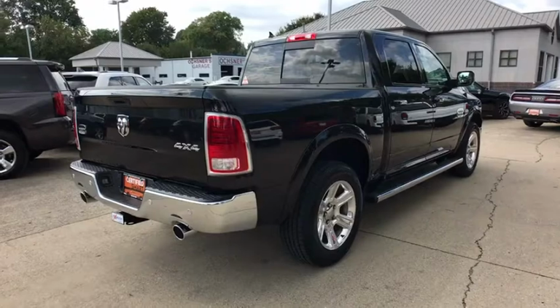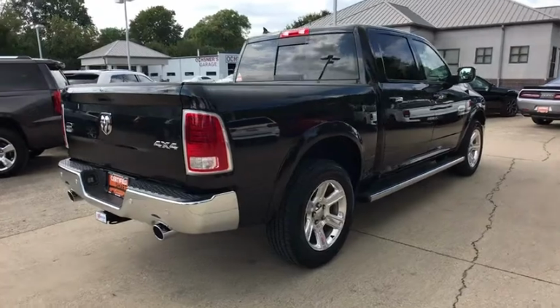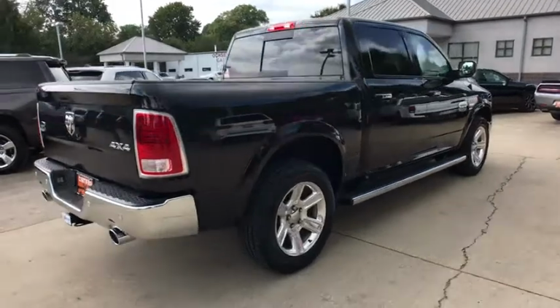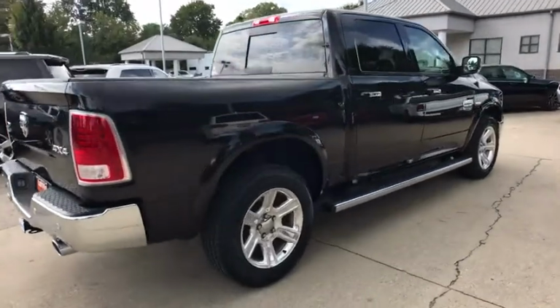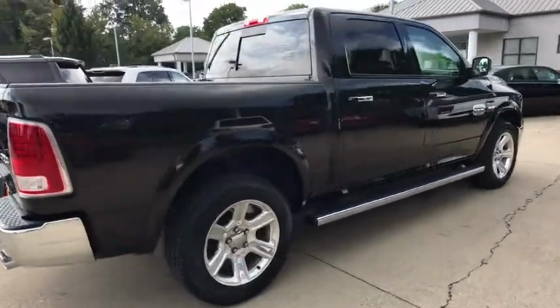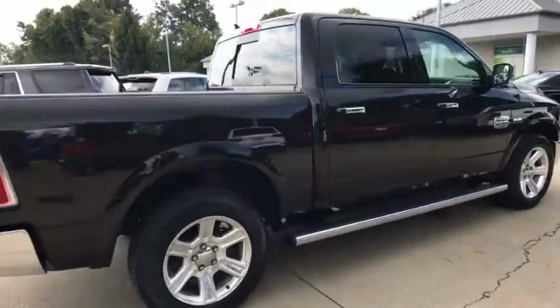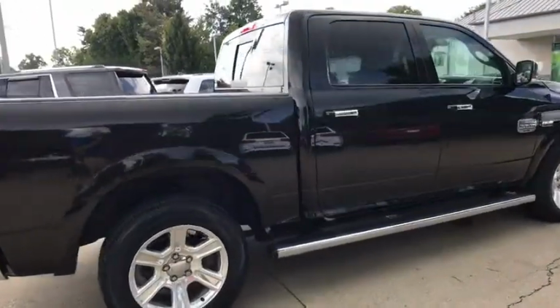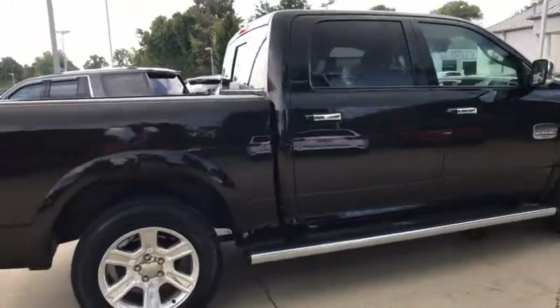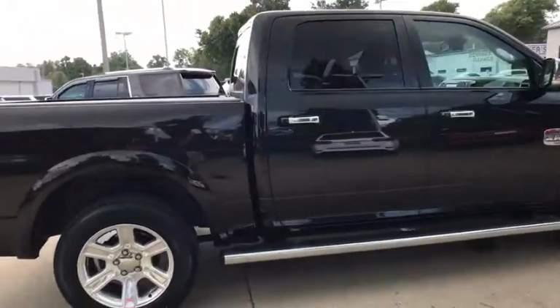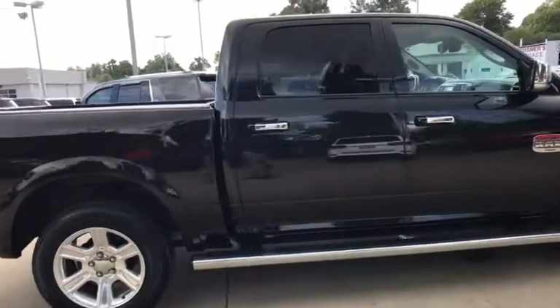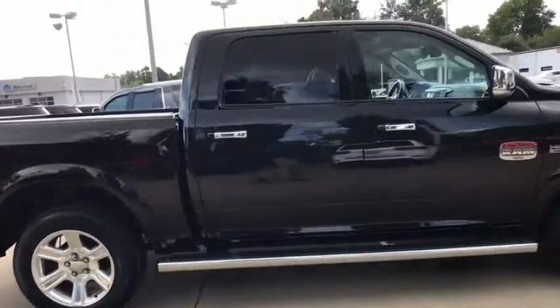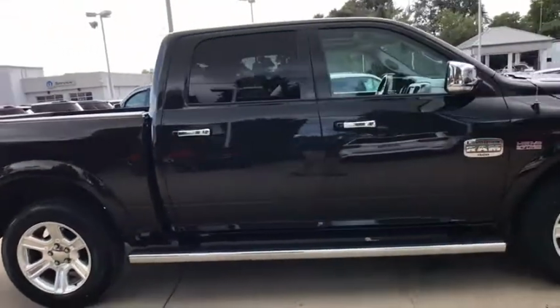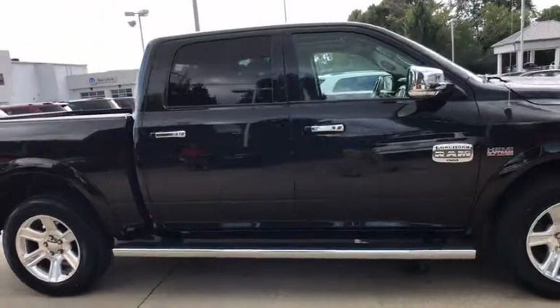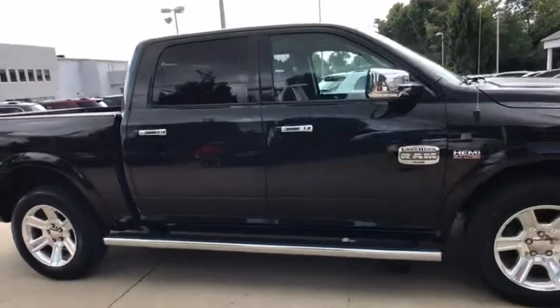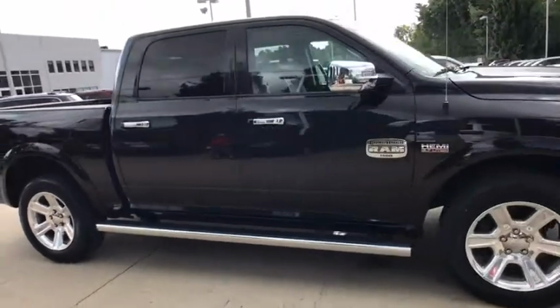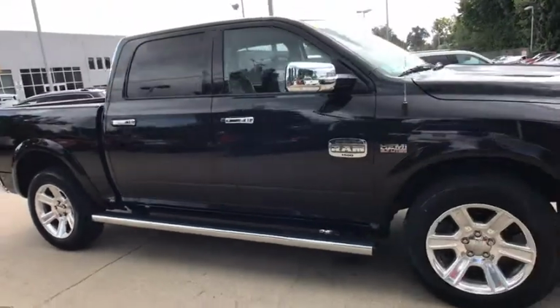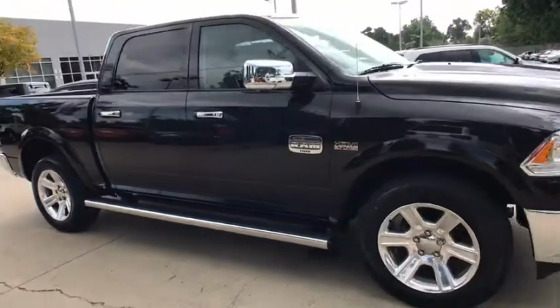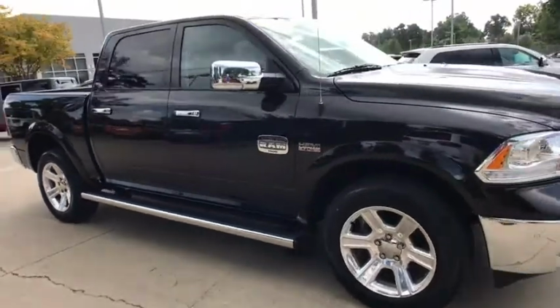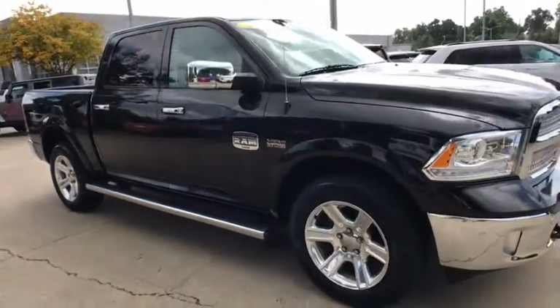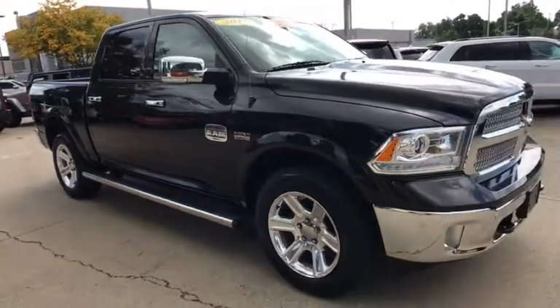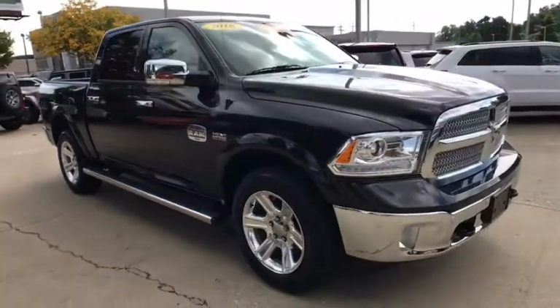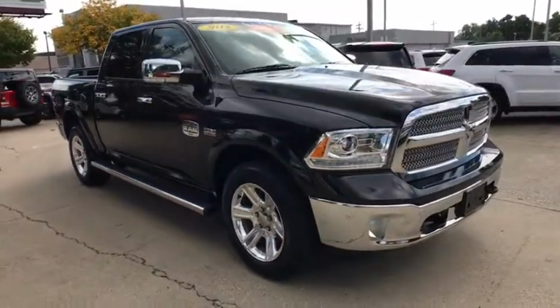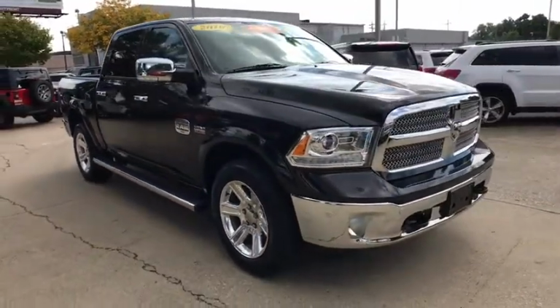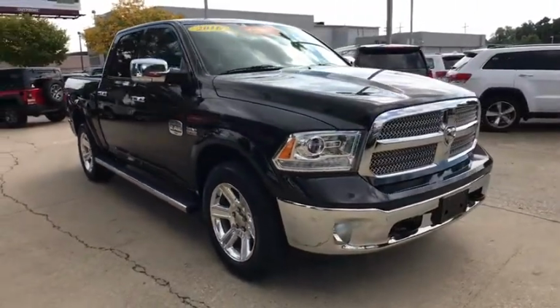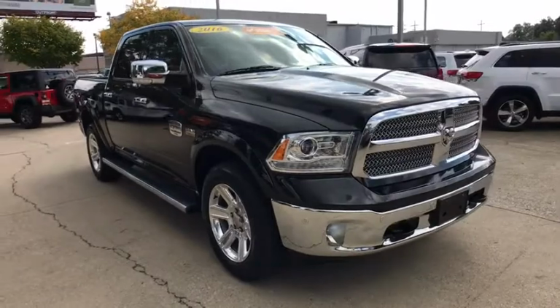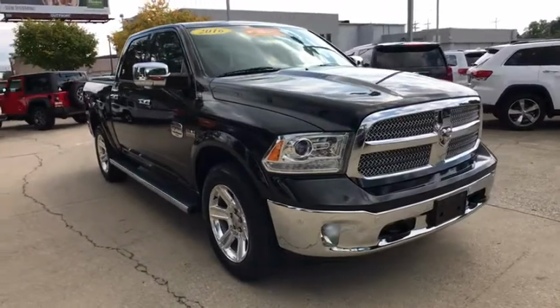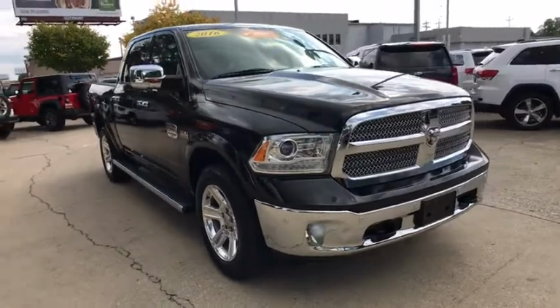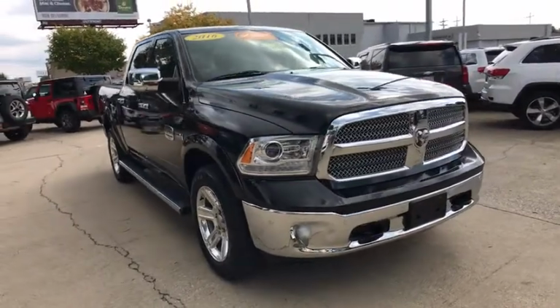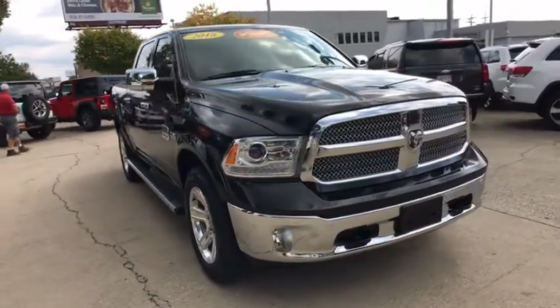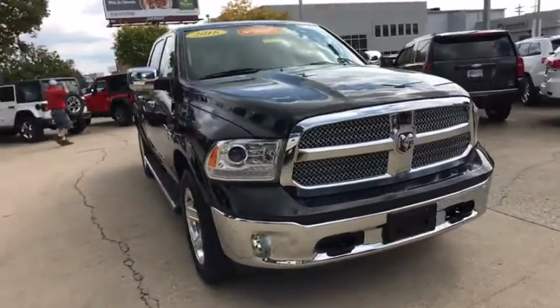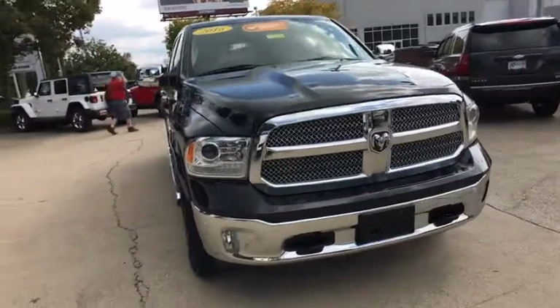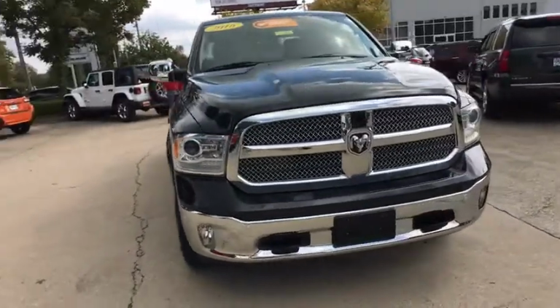The 2016 Ram 1500. The Ram 1500 went against the Chevrolet Silverado, Ford F-150, and Toyota Tundra, which are all excellent trucks in their own right. The Ram took home the prize for its well-rounded strengths.